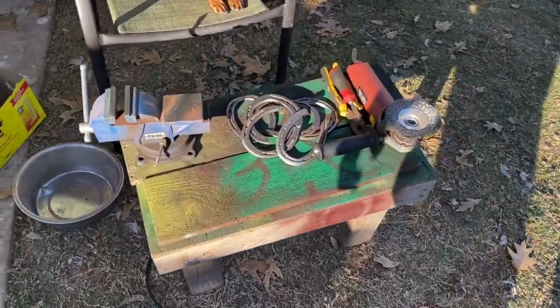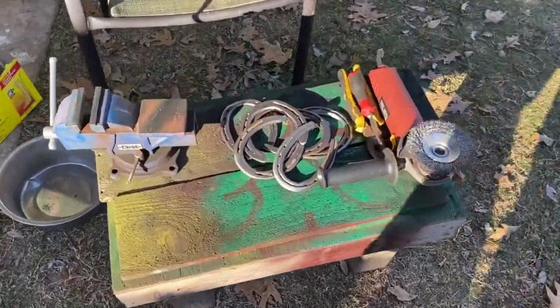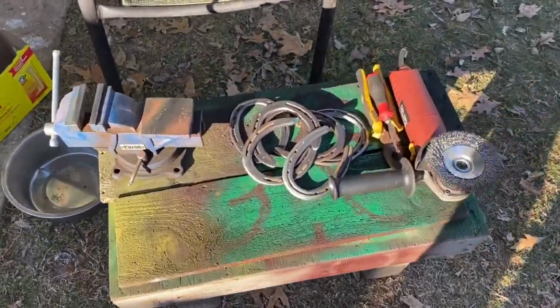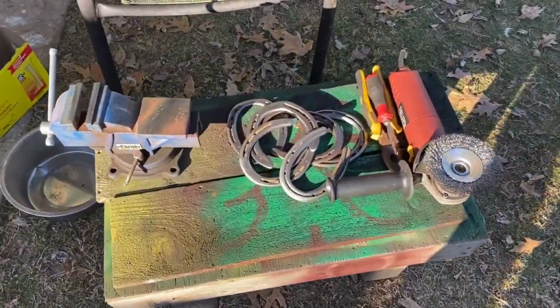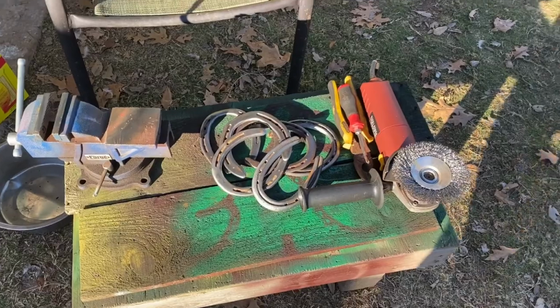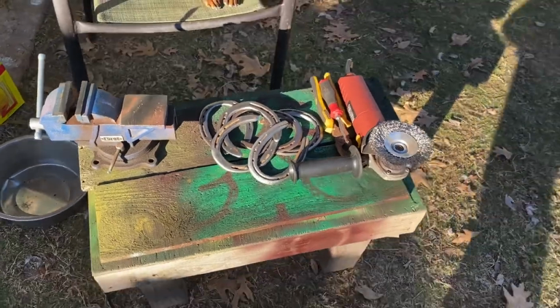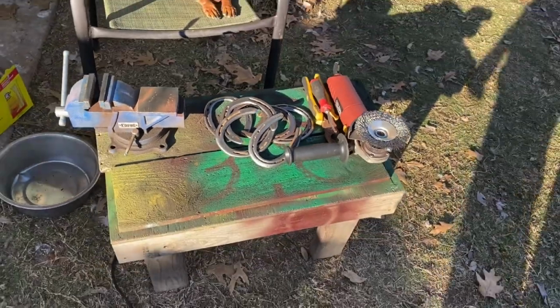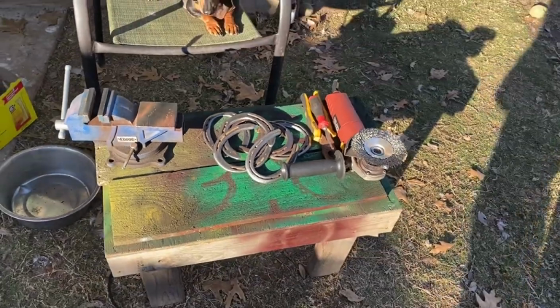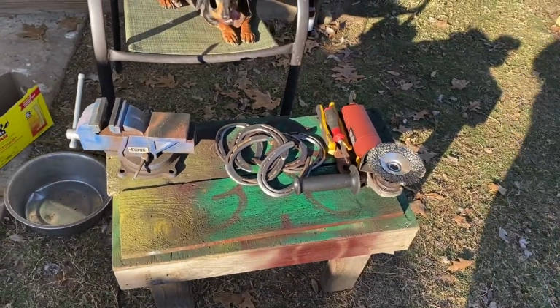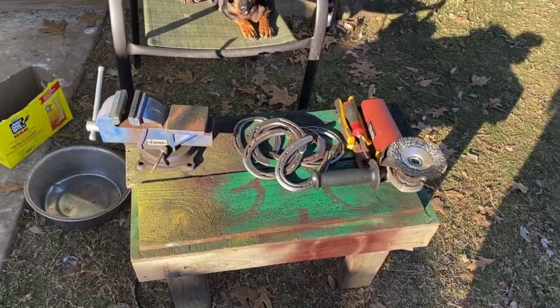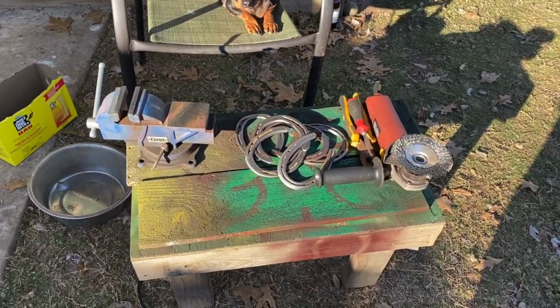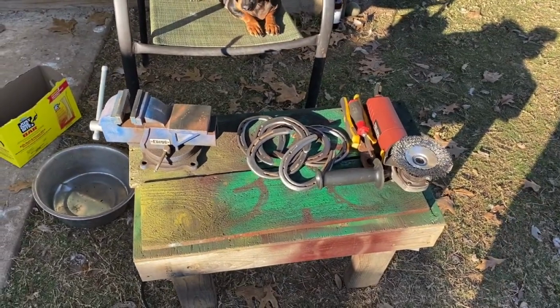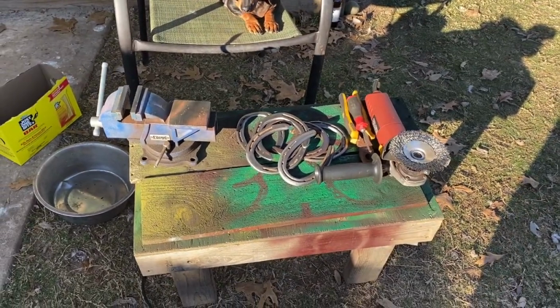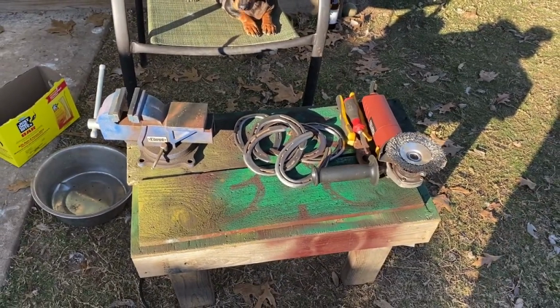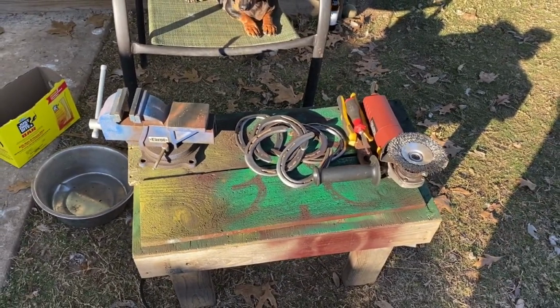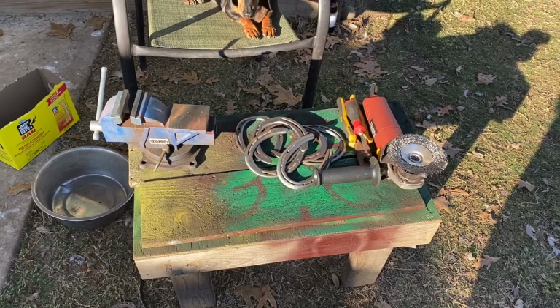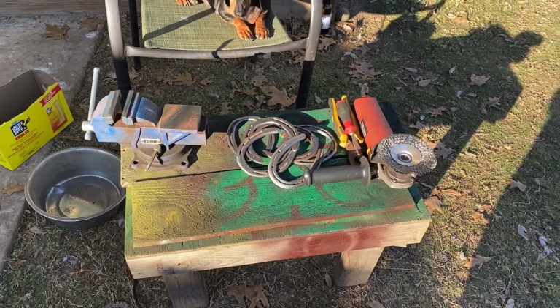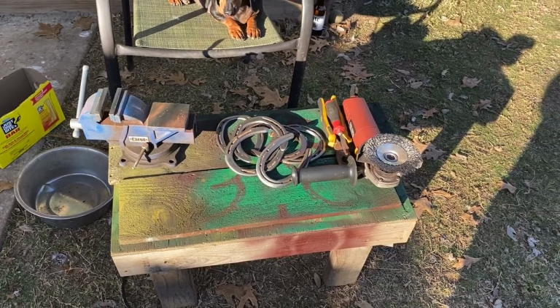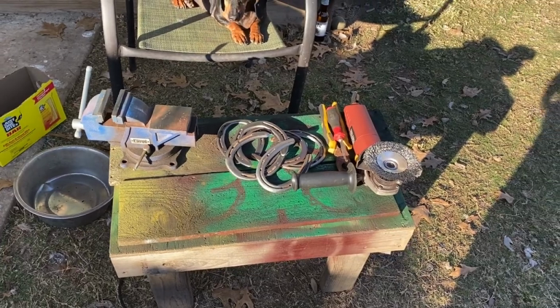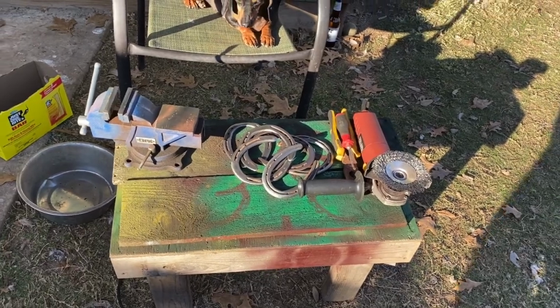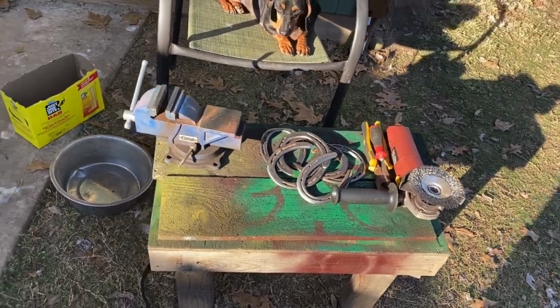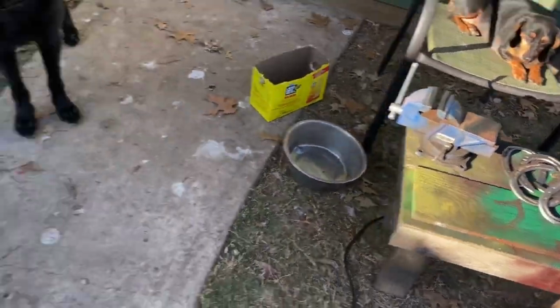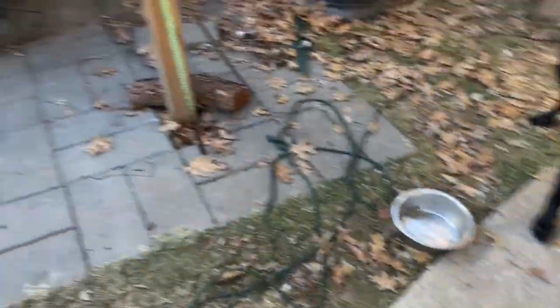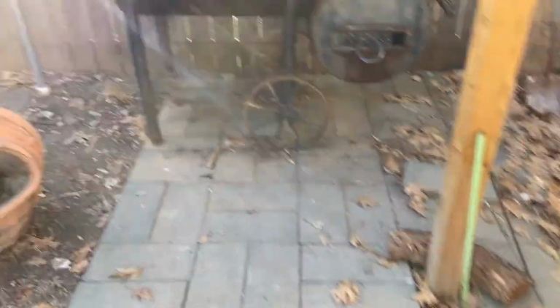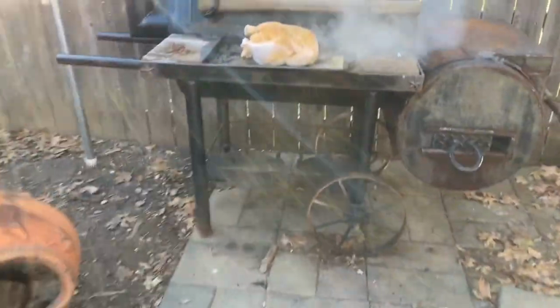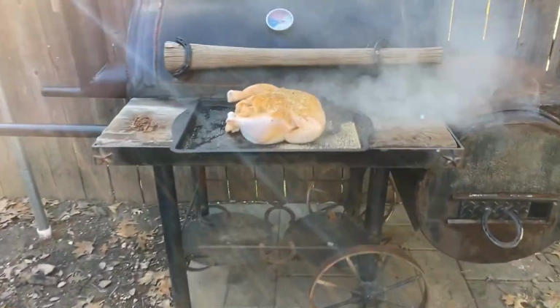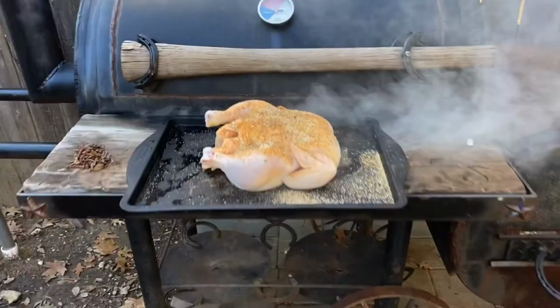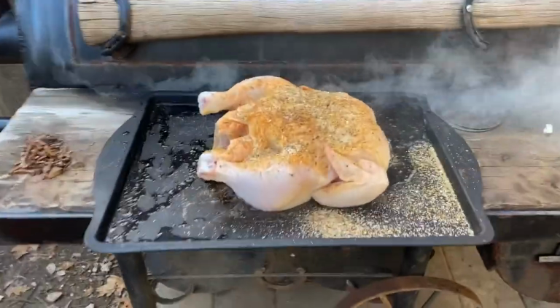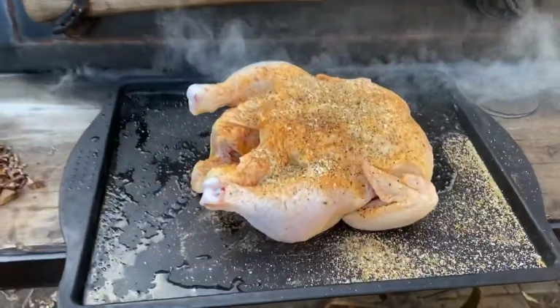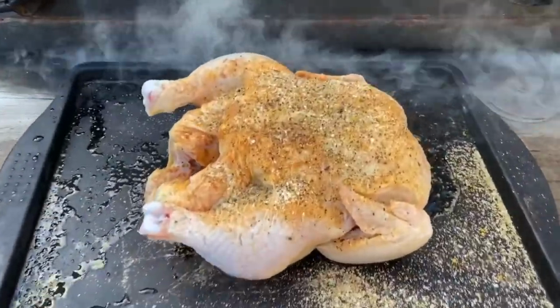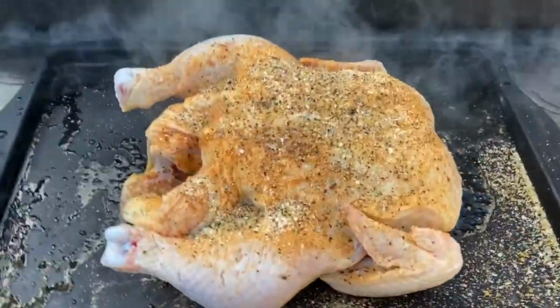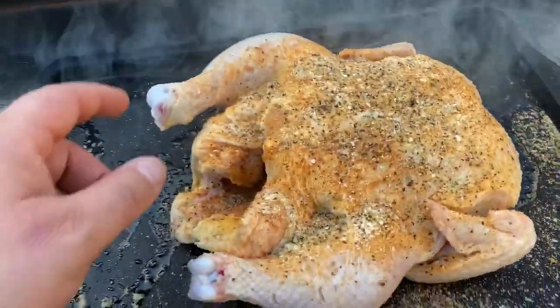Alright folks, we got our horseshoes all cleaned up and fixing to fire that welder up and start putting them in place. In the meantime, fixing to slap this chicken on here — this is a Tray Buddy's chicken.